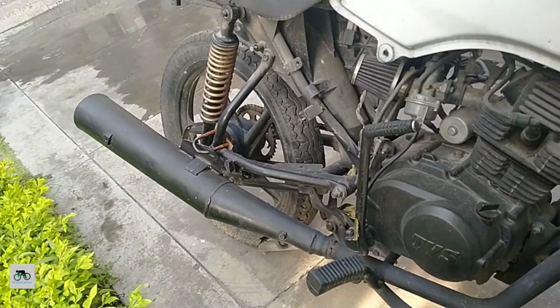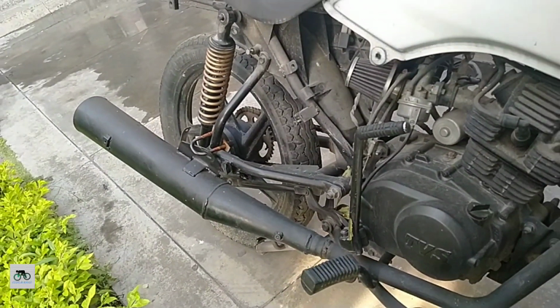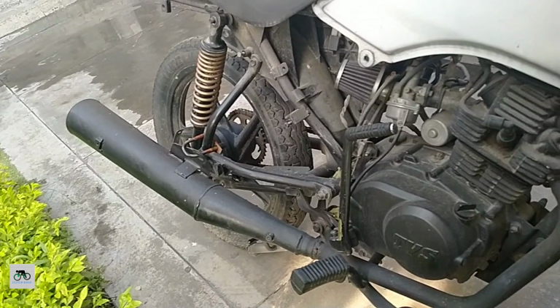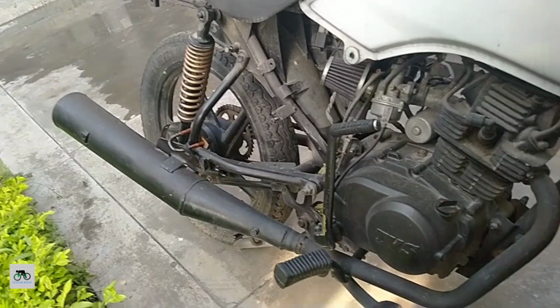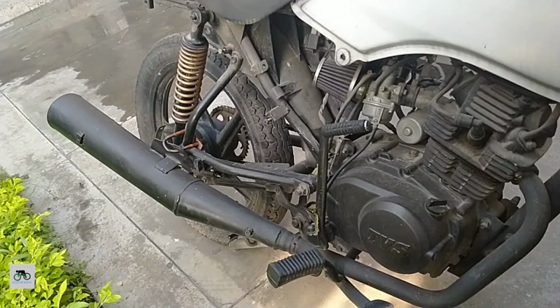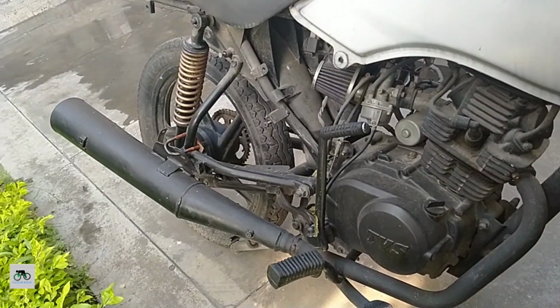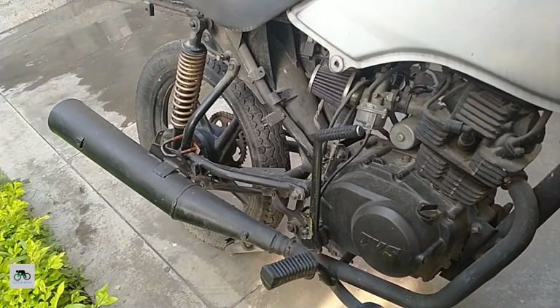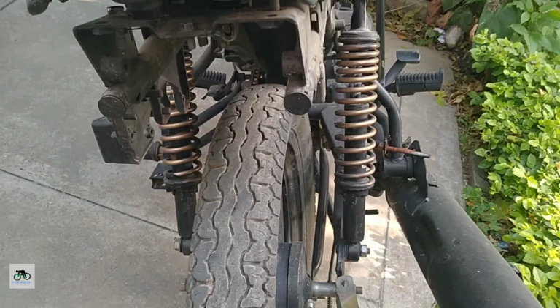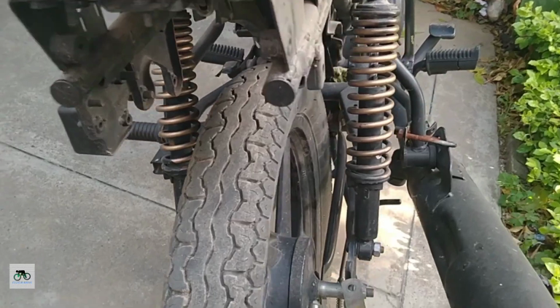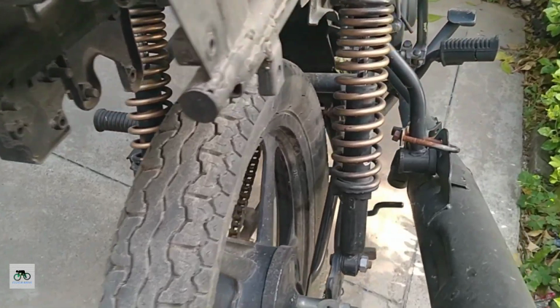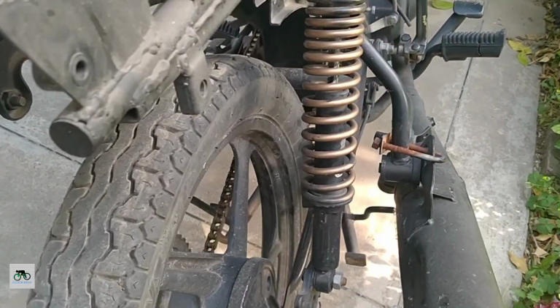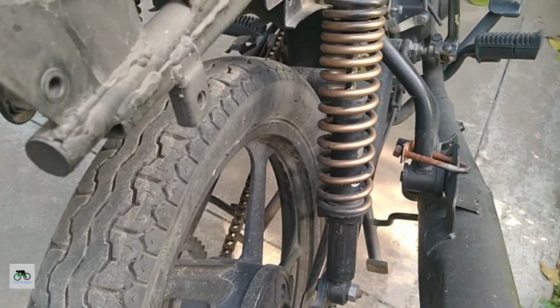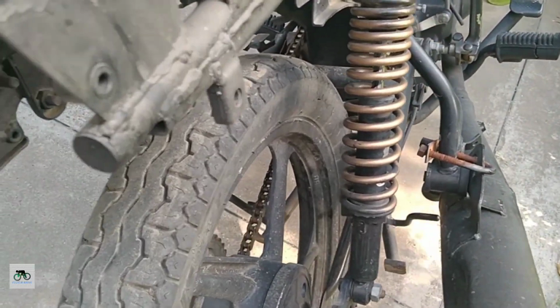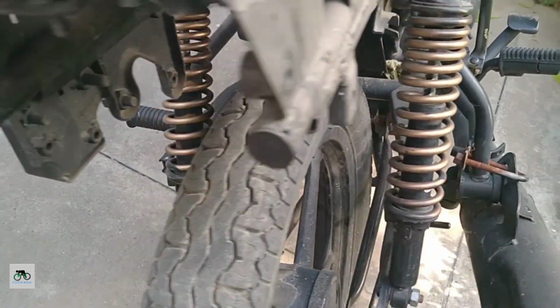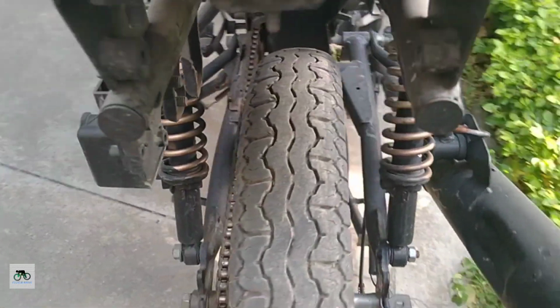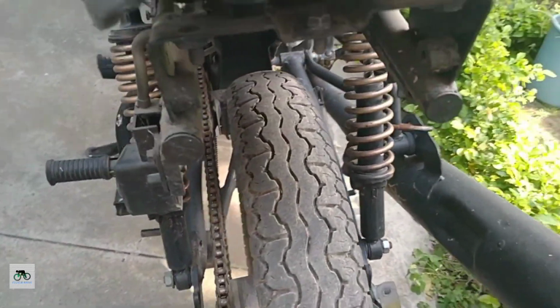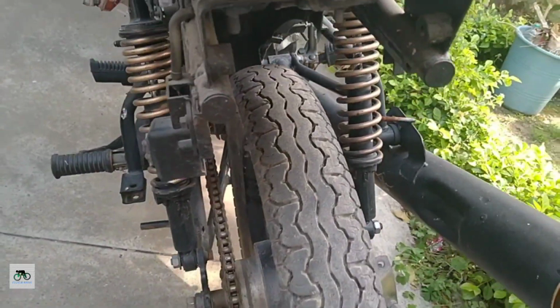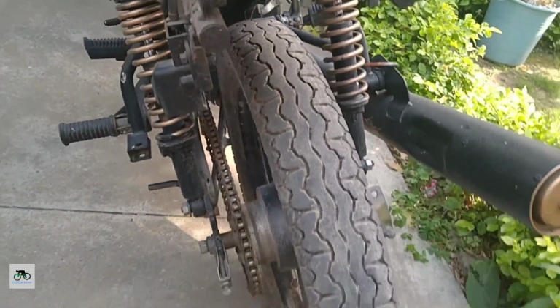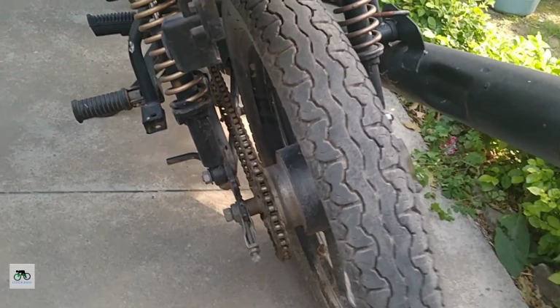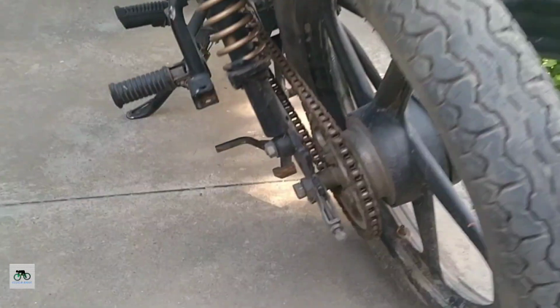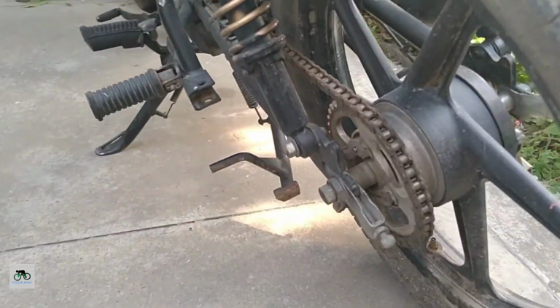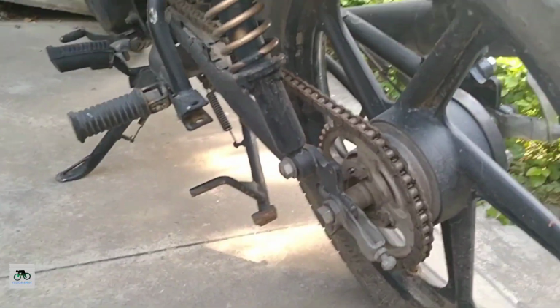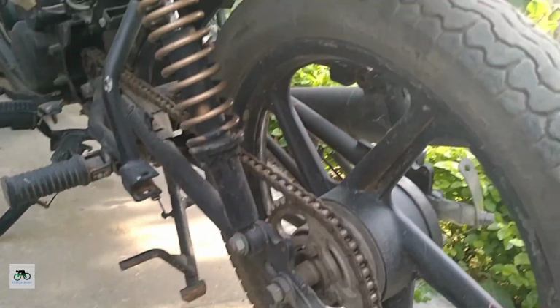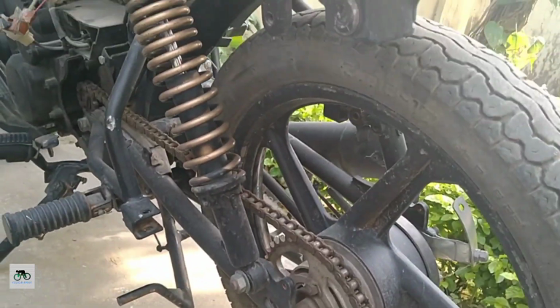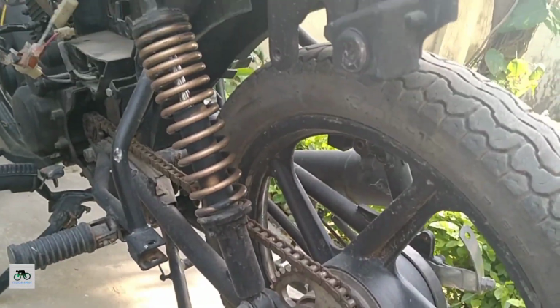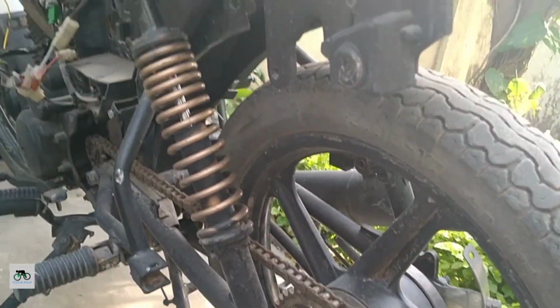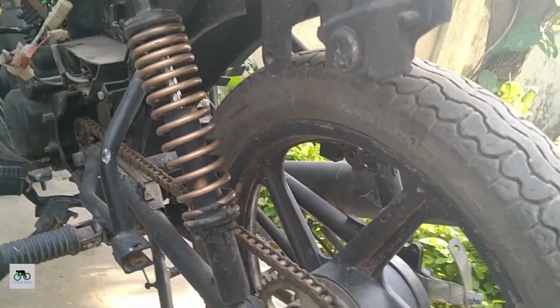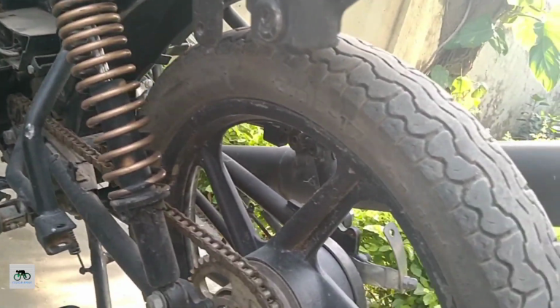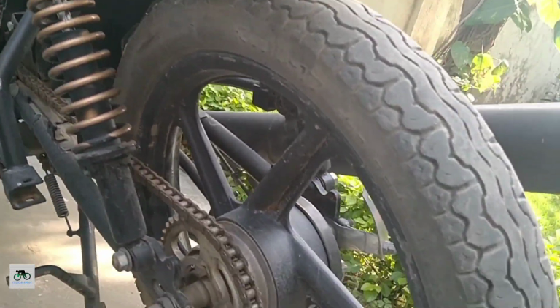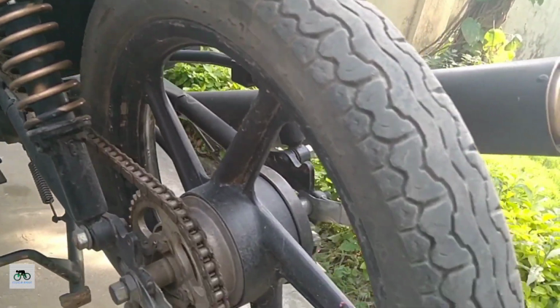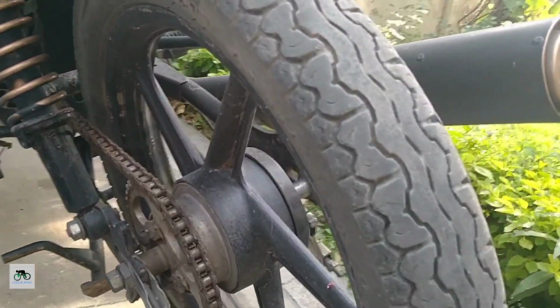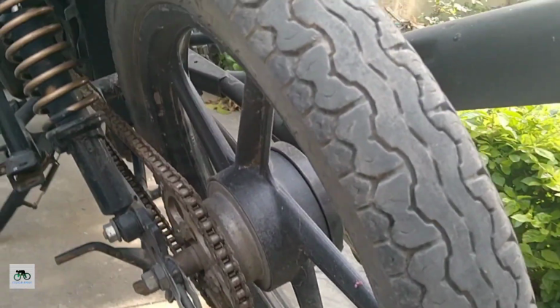So guys, if we talk about tire change, we can see that the tire change is a bit better. There are some limitations if we talk about the side — the tire change is a bit better.